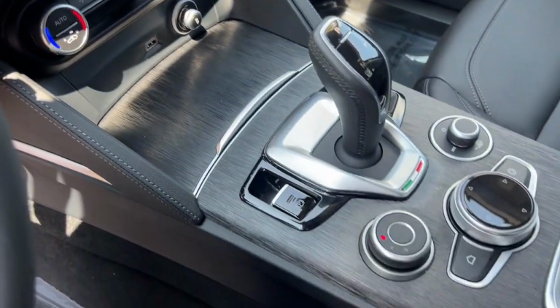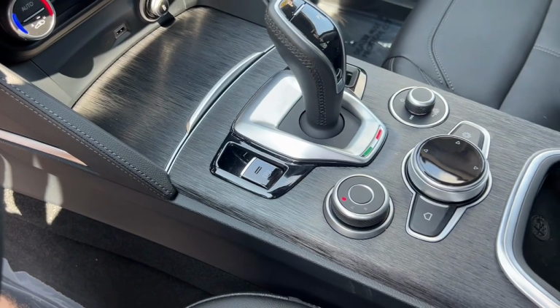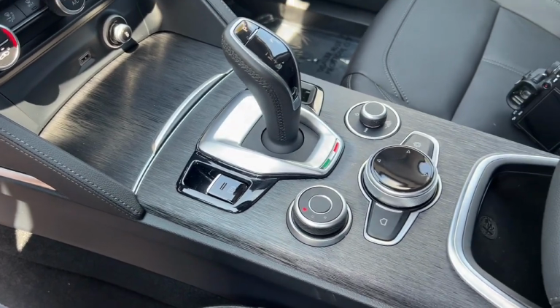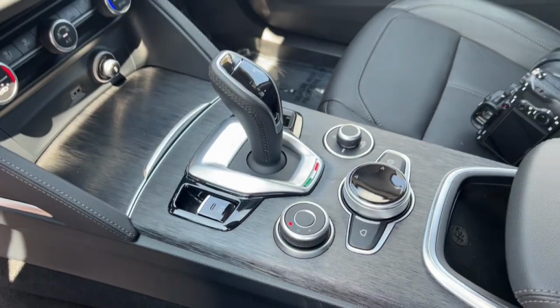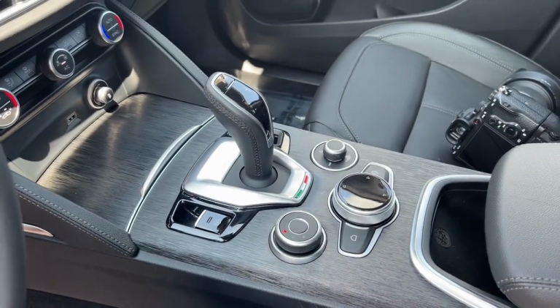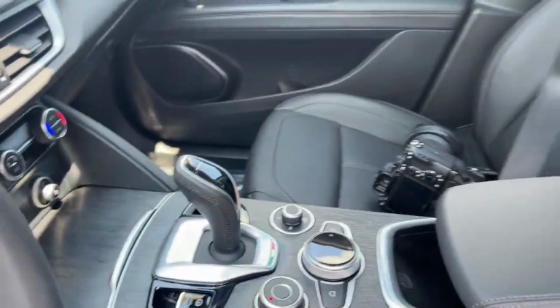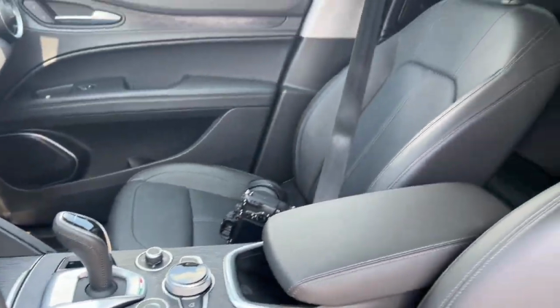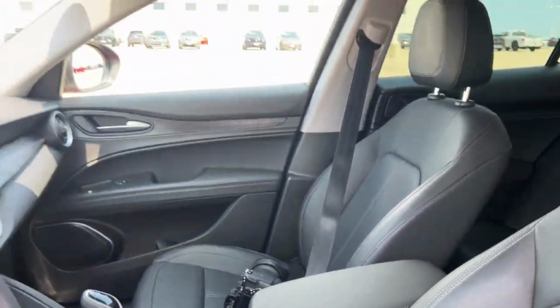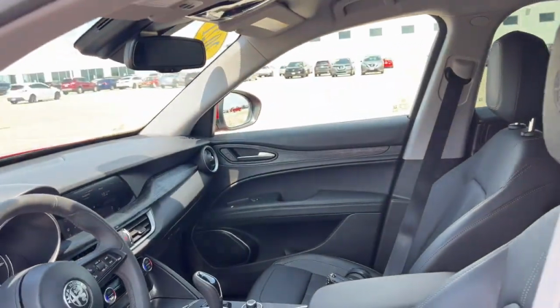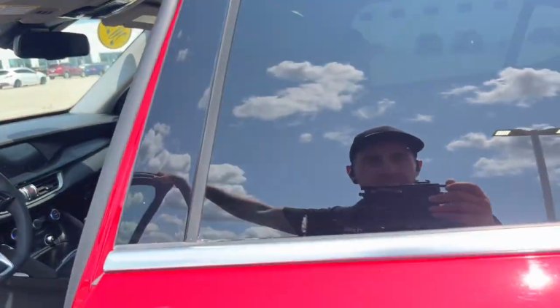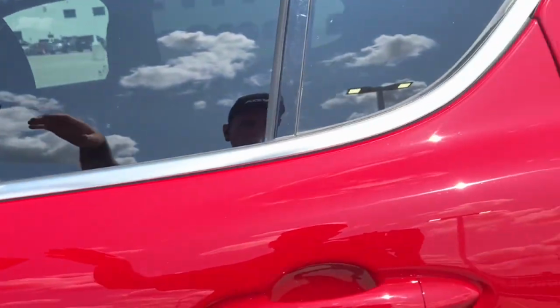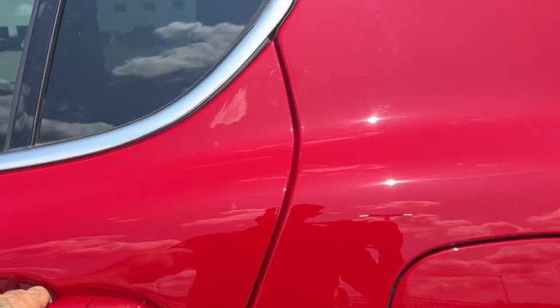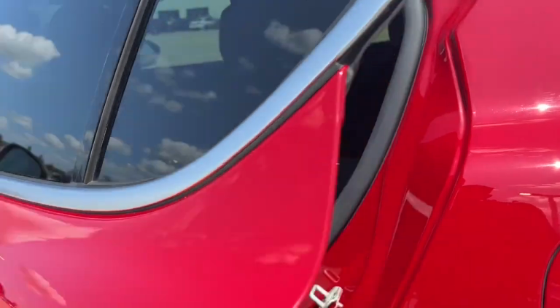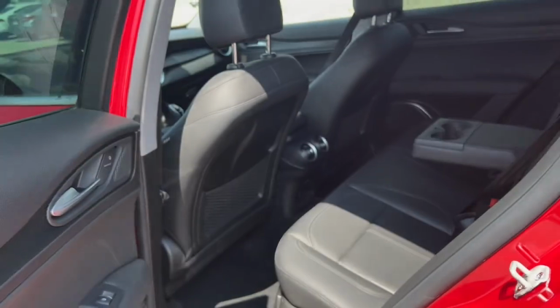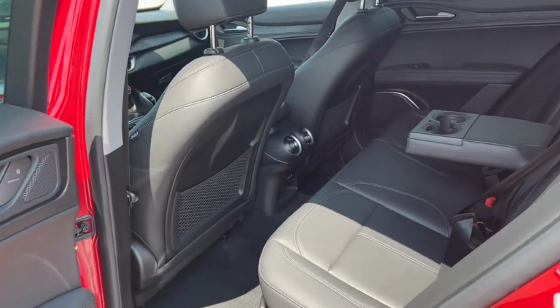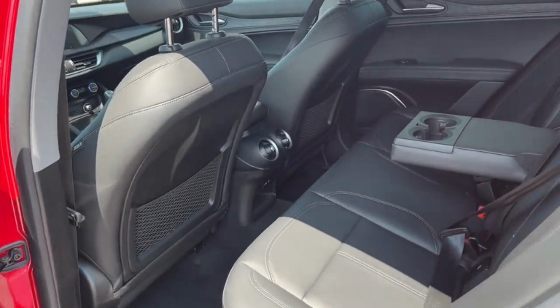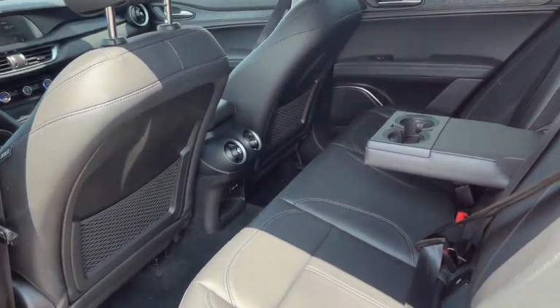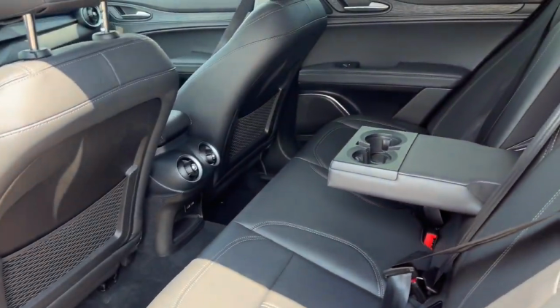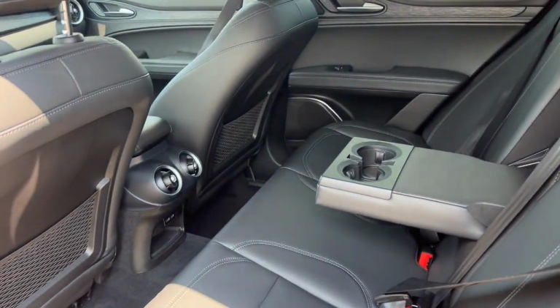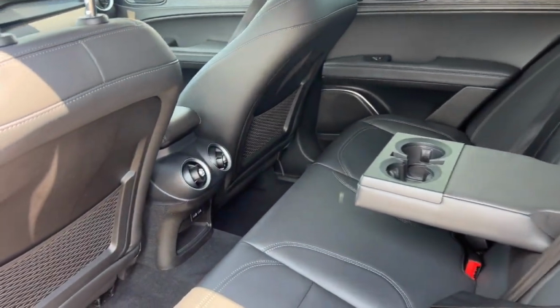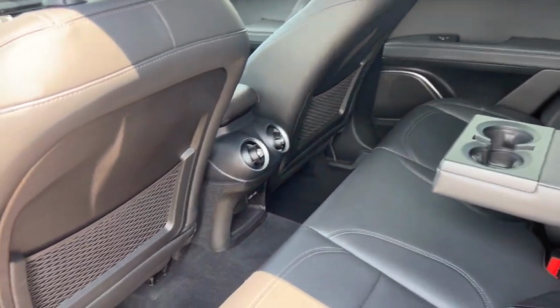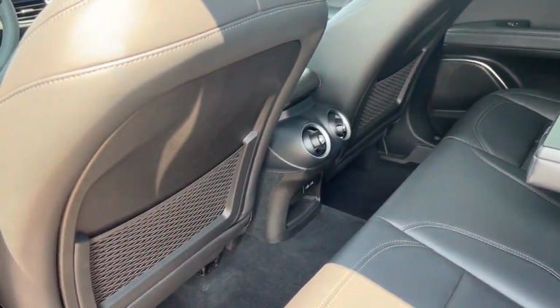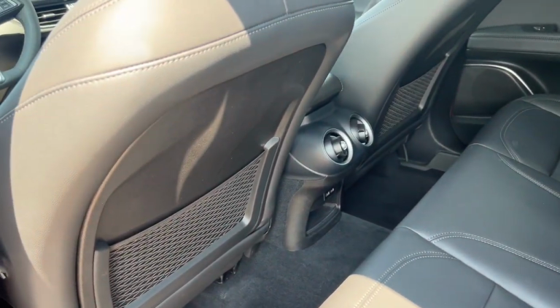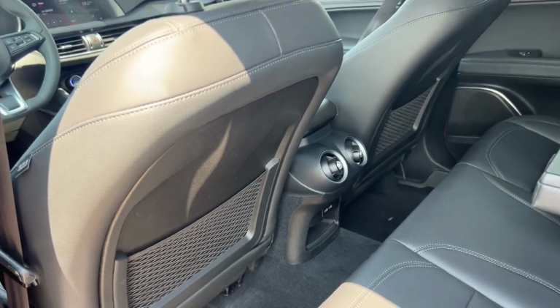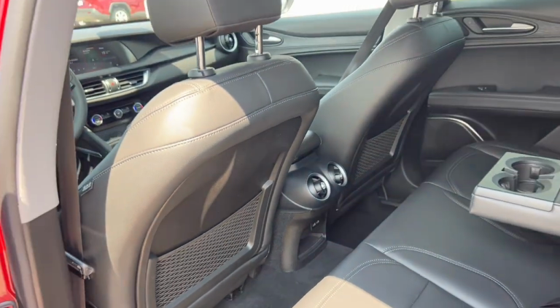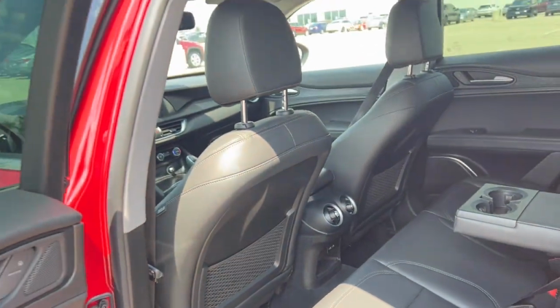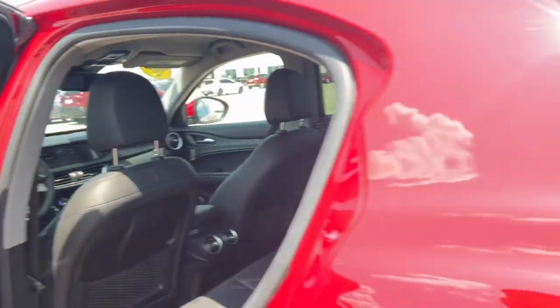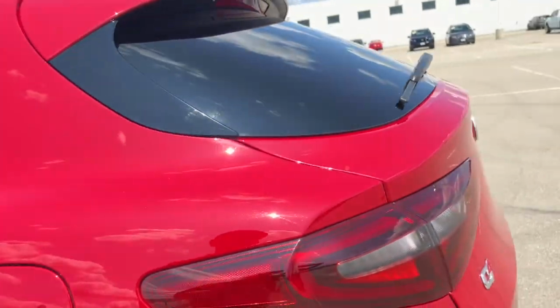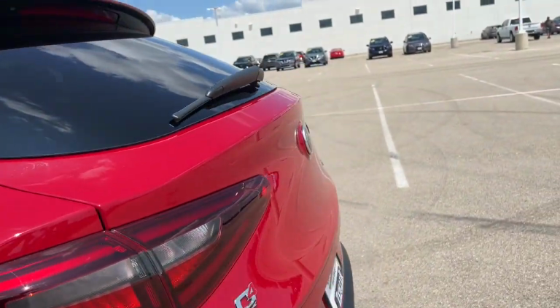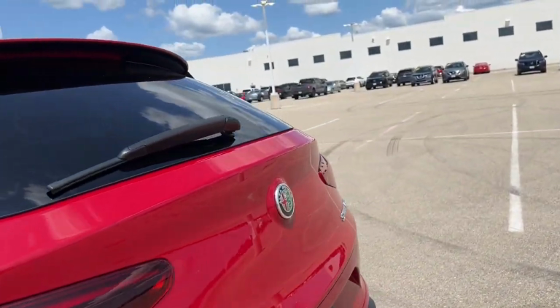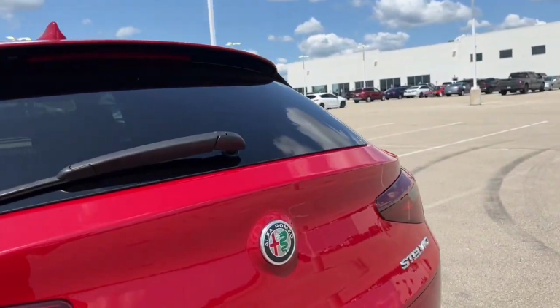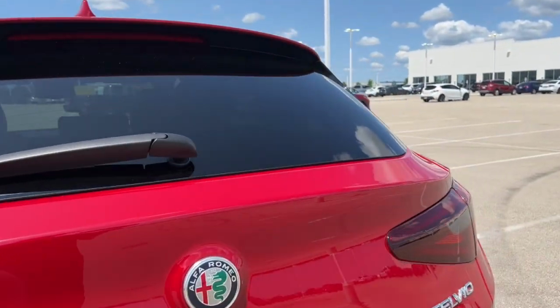Beautiful accents here all throughout this vehicle. Really good amount of space in the back for rear passengers. Cup holder, some extra storage with the cargo netting on the back of the seats, as well as some charging options.